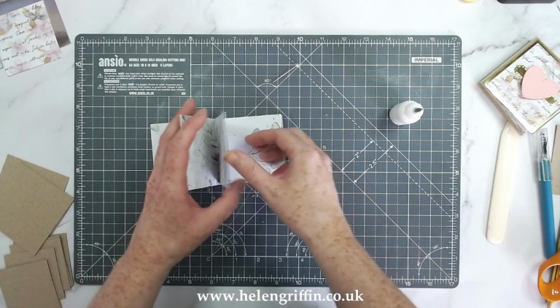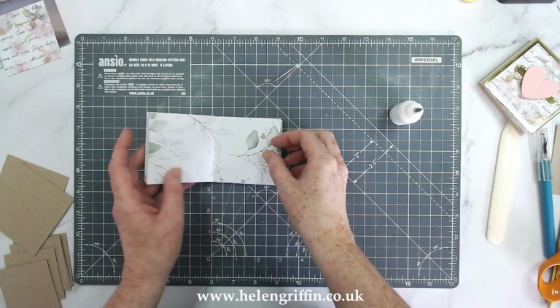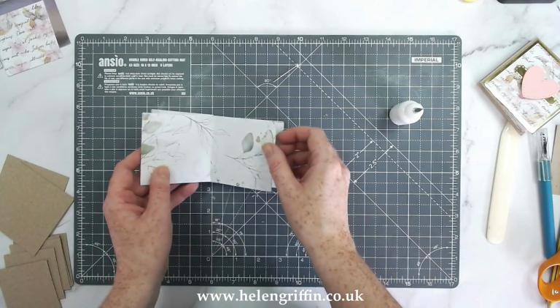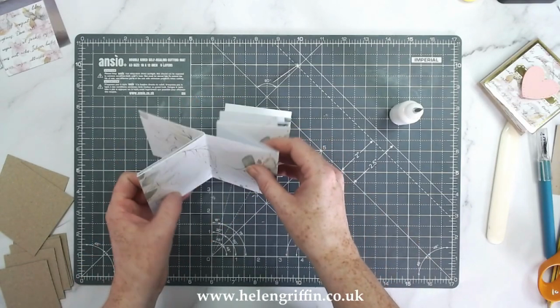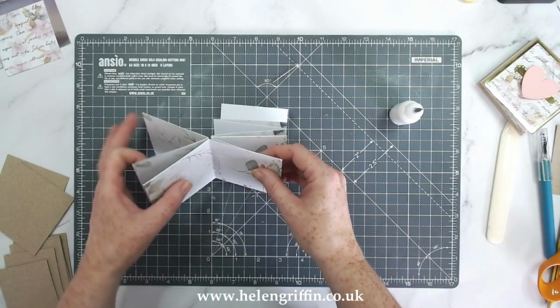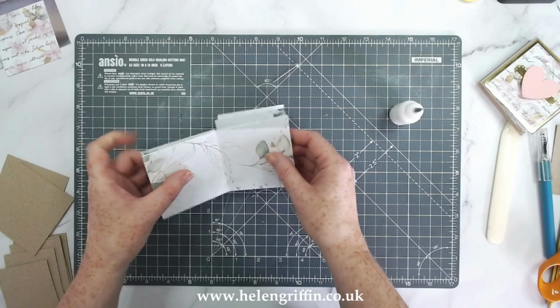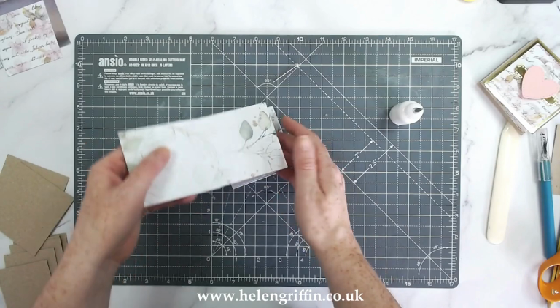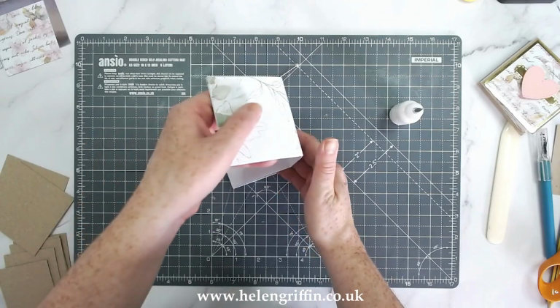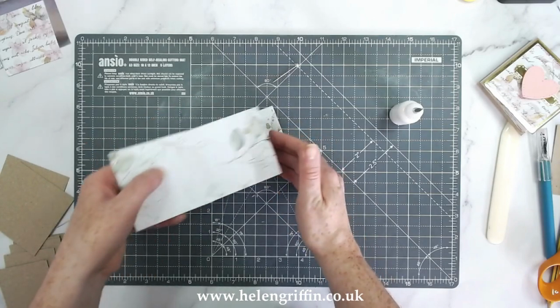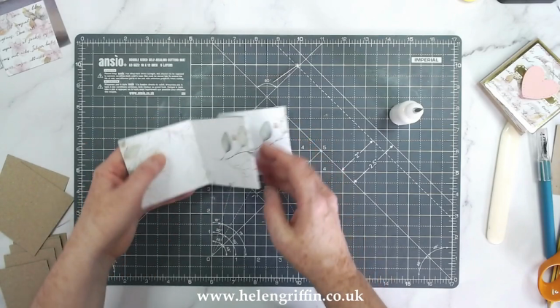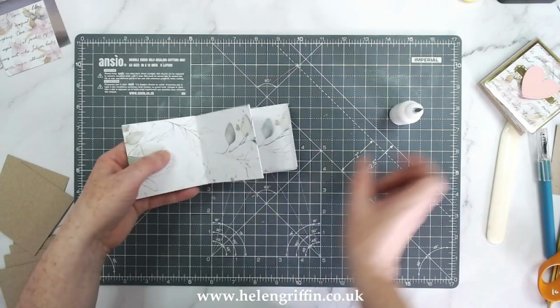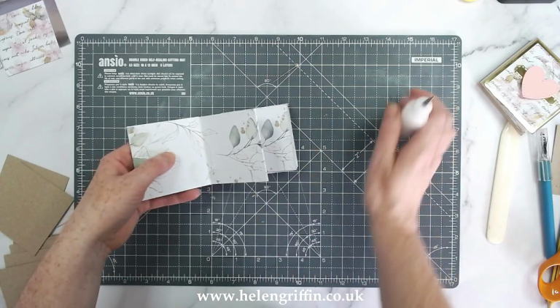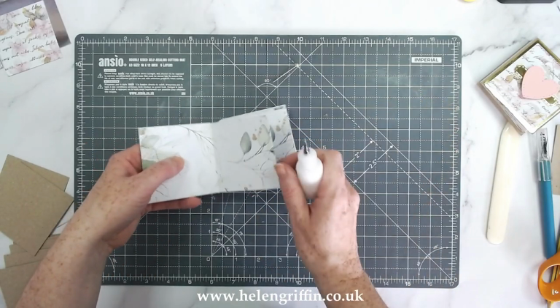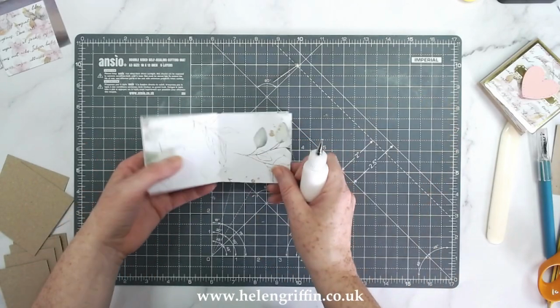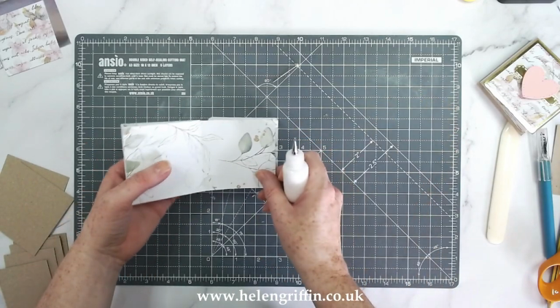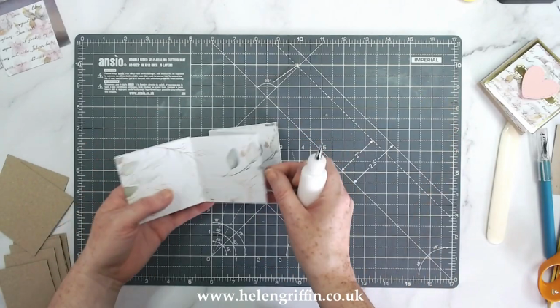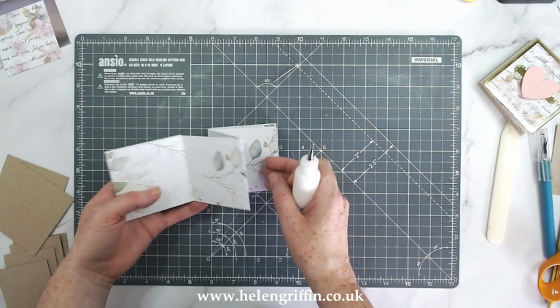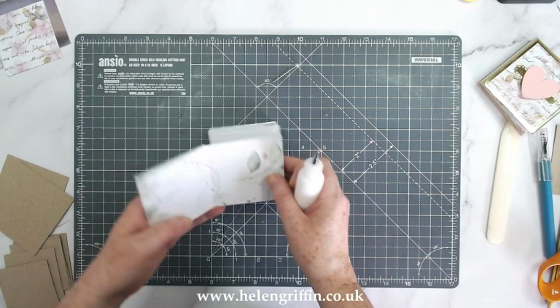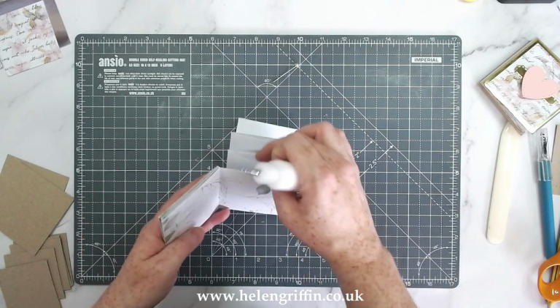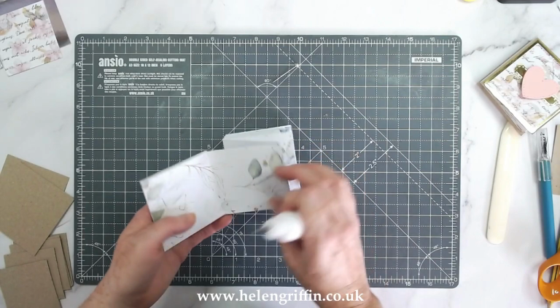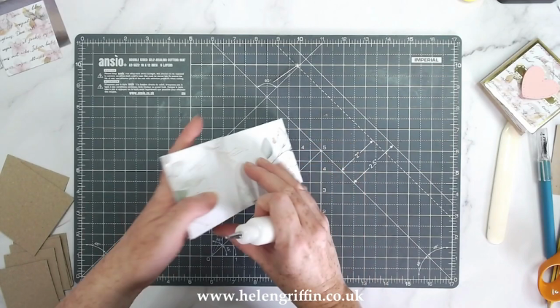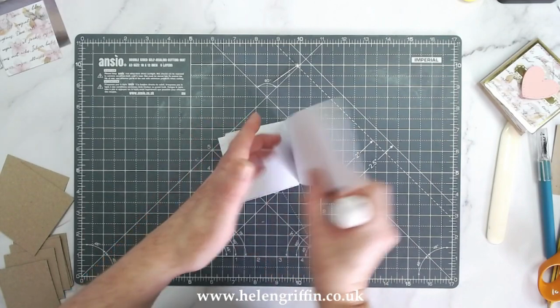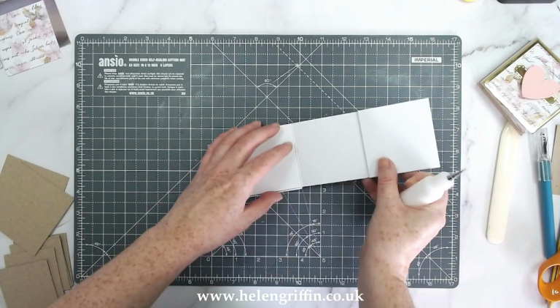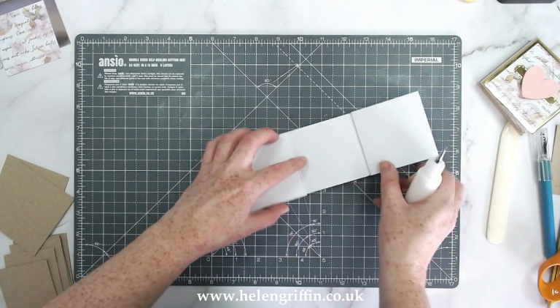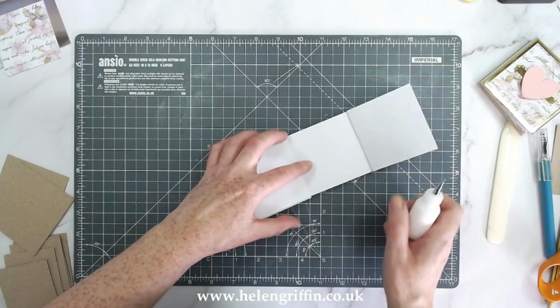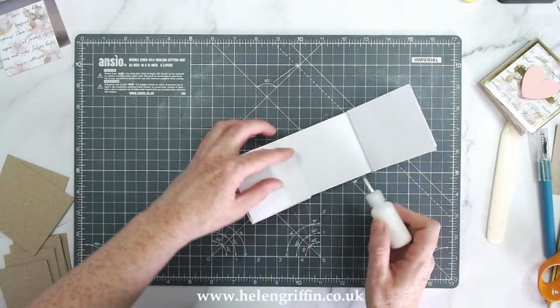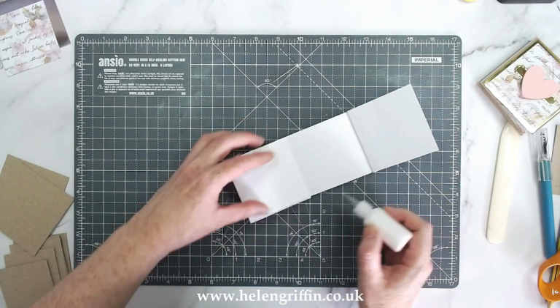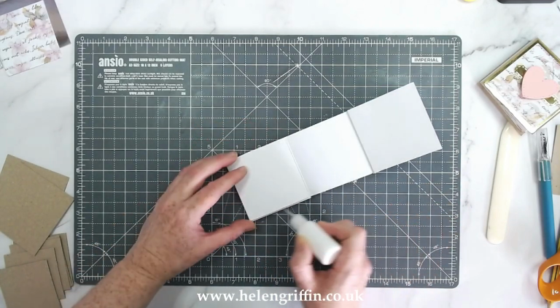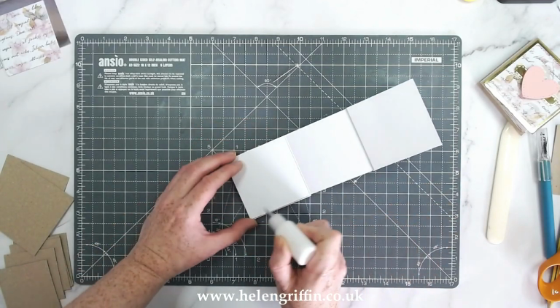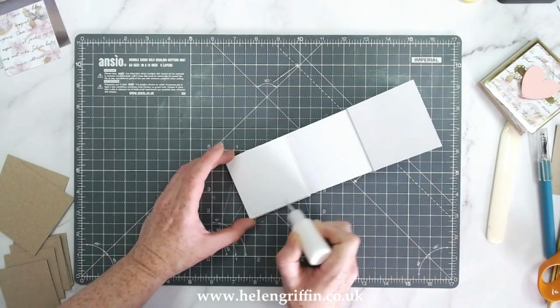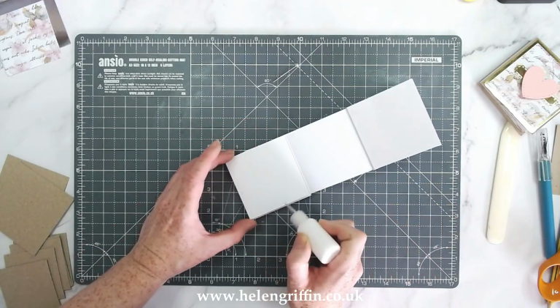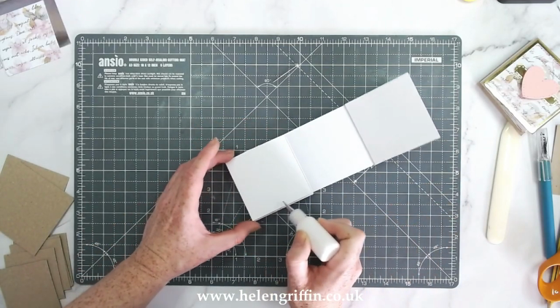Keep working your way around. This one here is going to be another top-loading pocket, so basically I'm just going to be alternating these pockets.